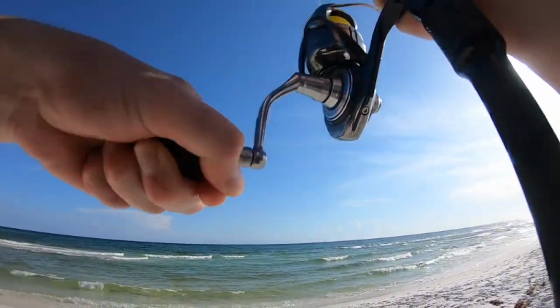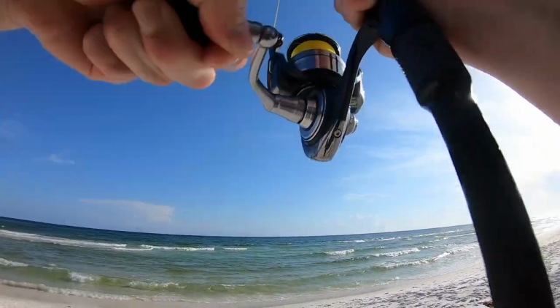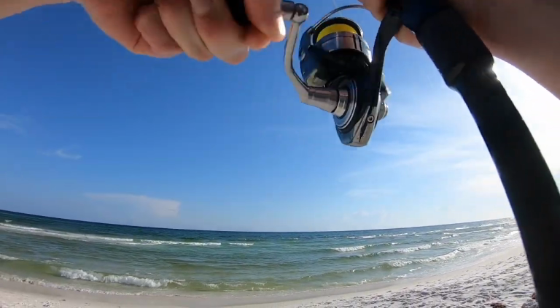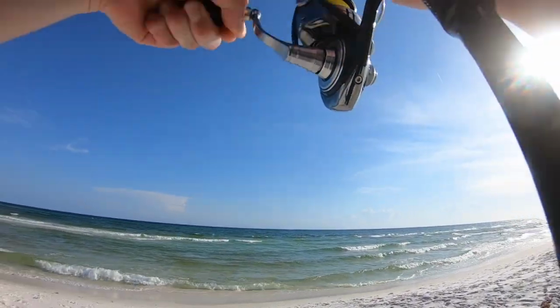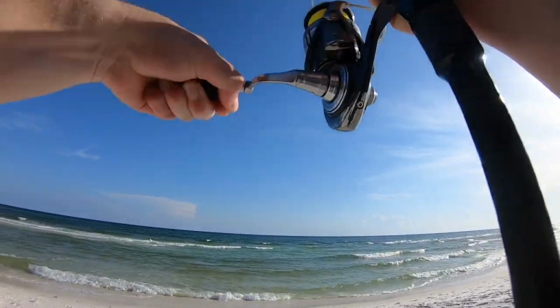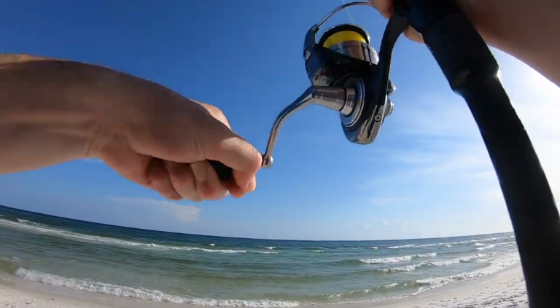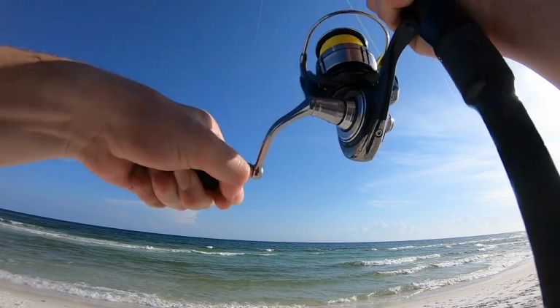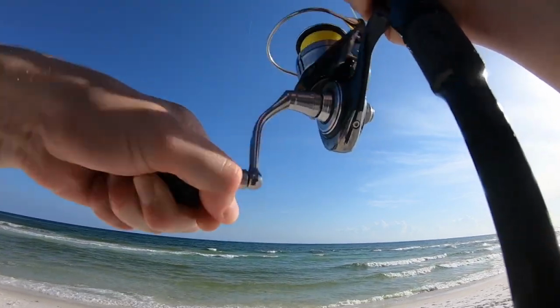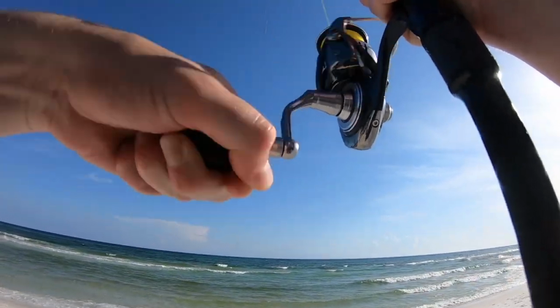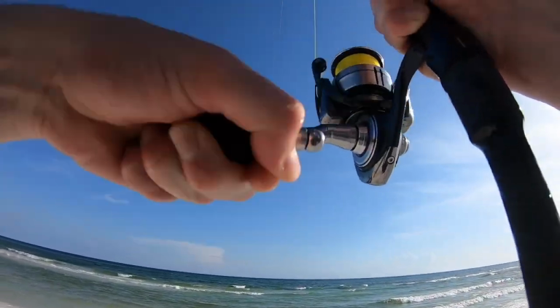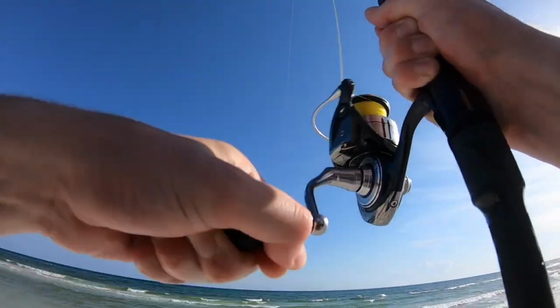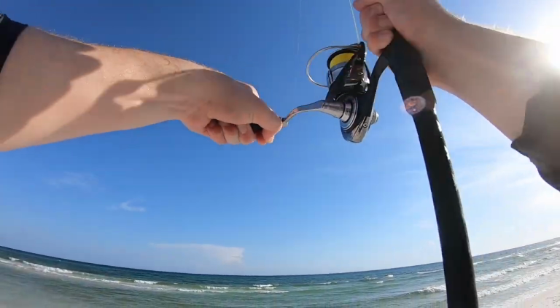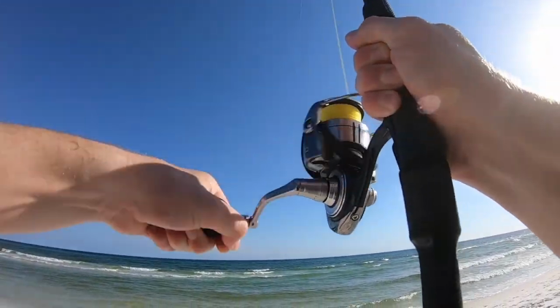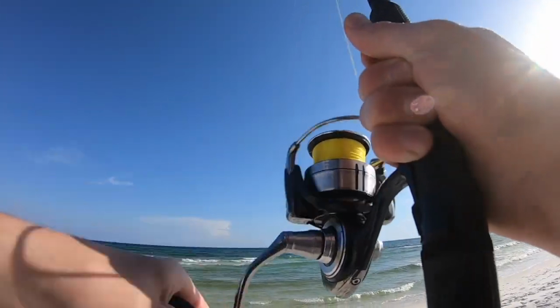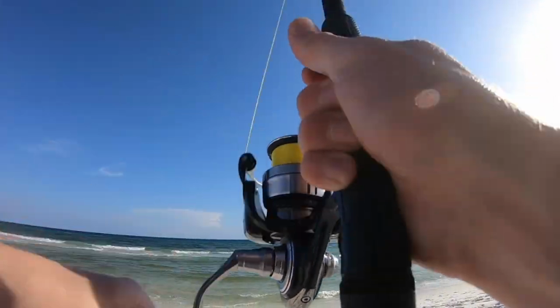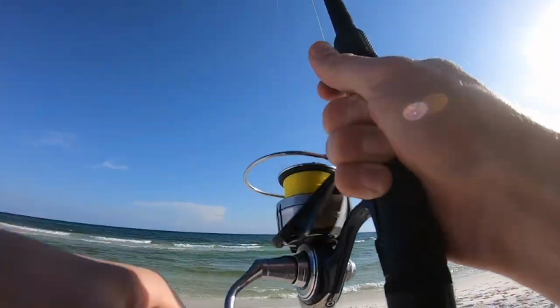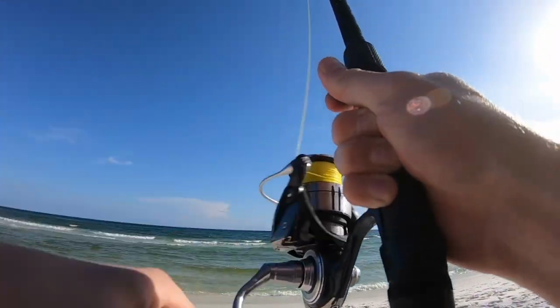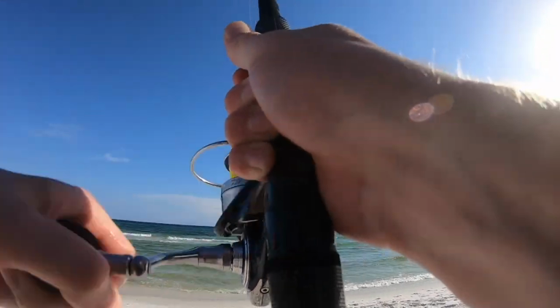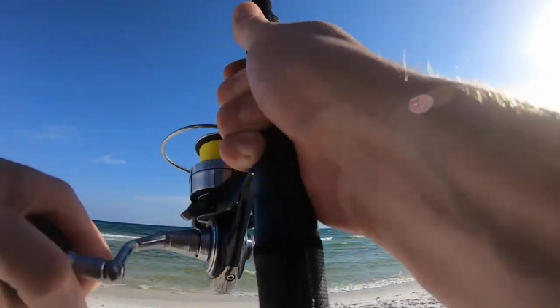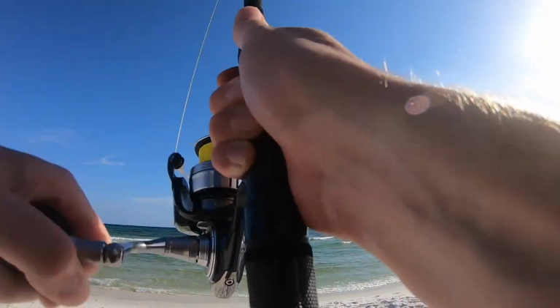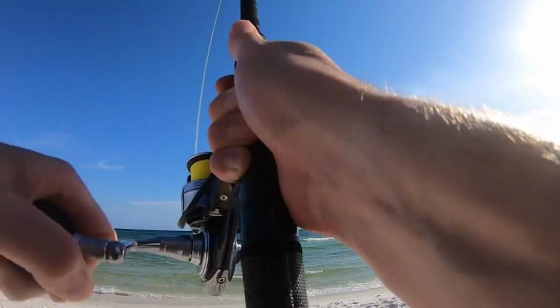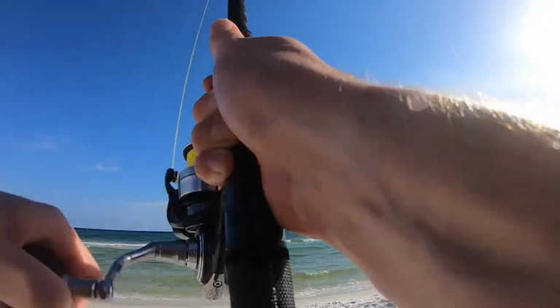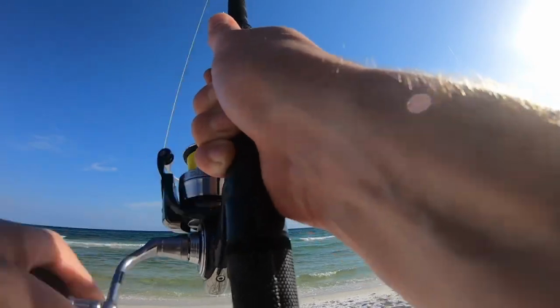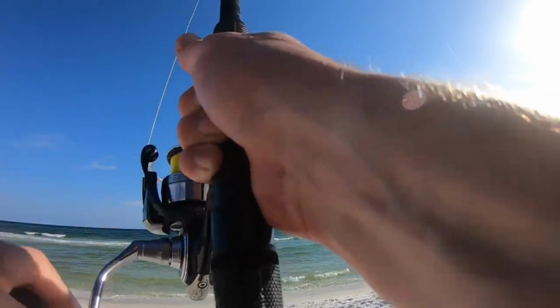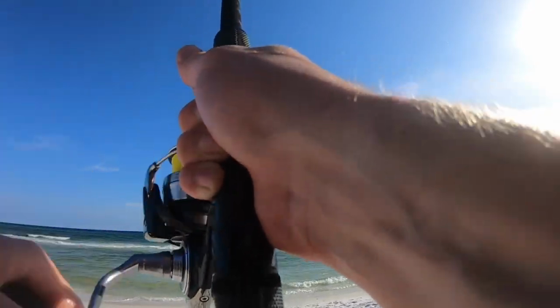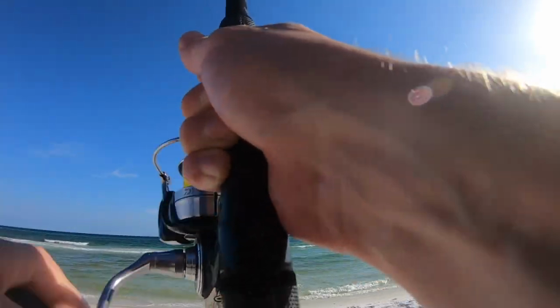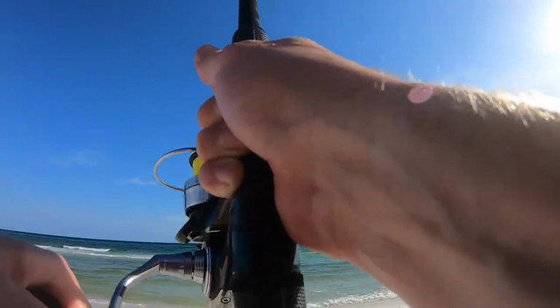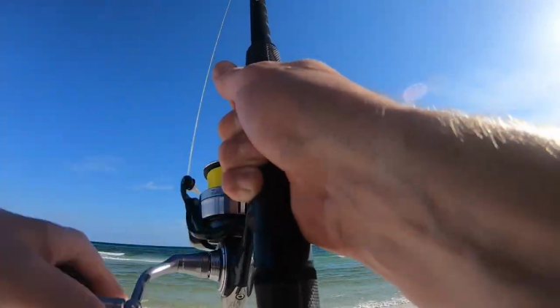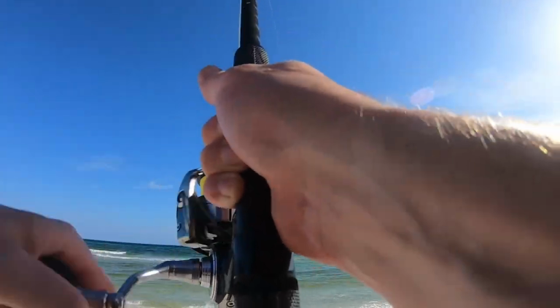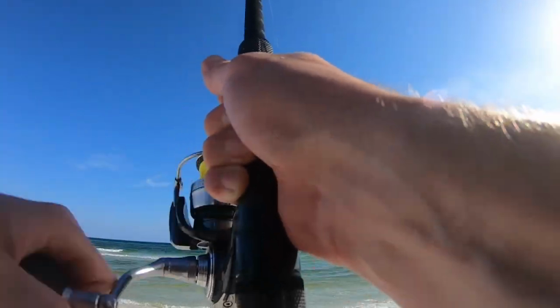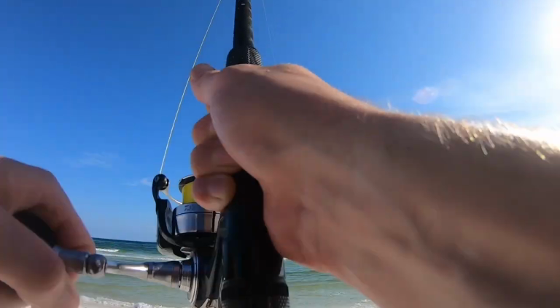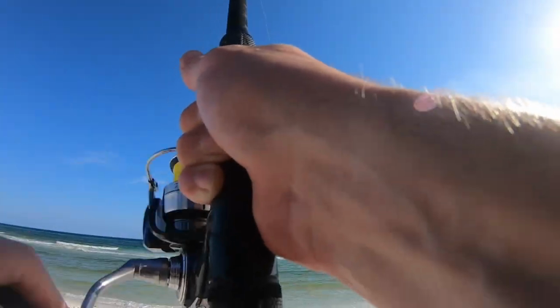We're on again. He's thrashing around, whatever he is — making me think it might be a ladyfish or something jumping. We'll see, he hit it pretty hard.